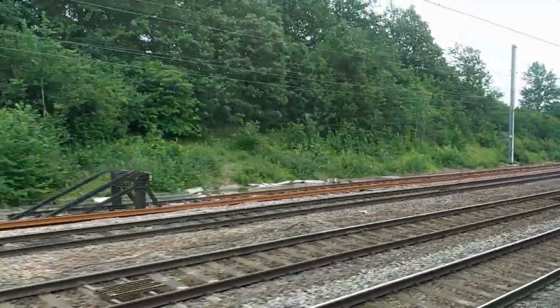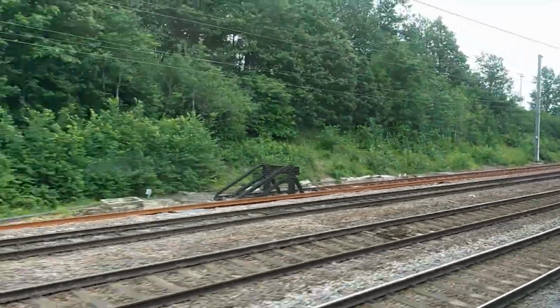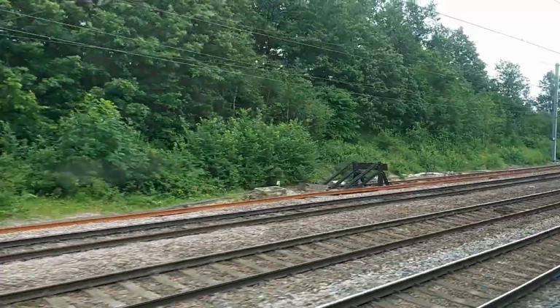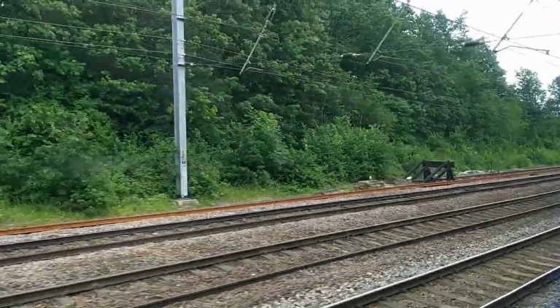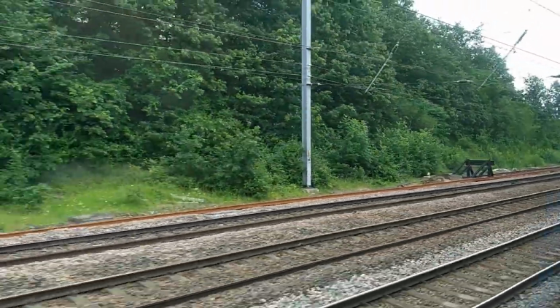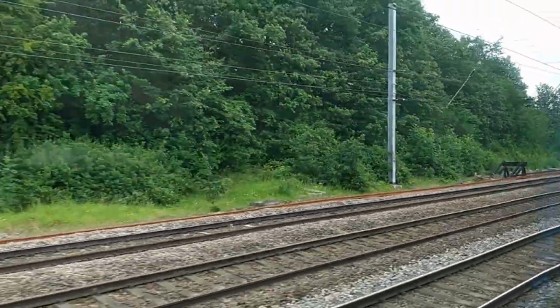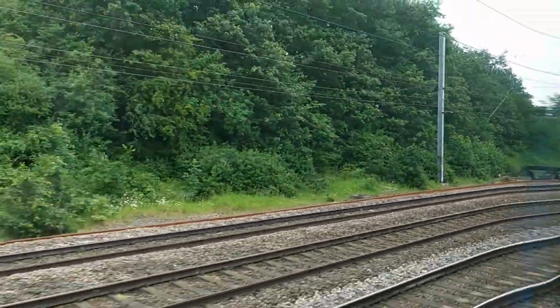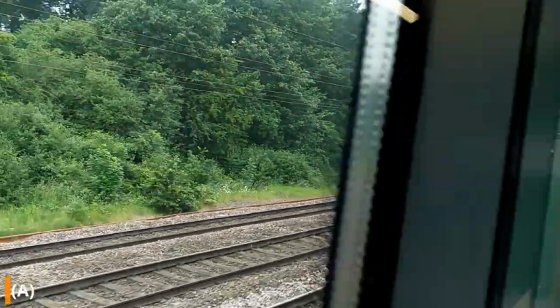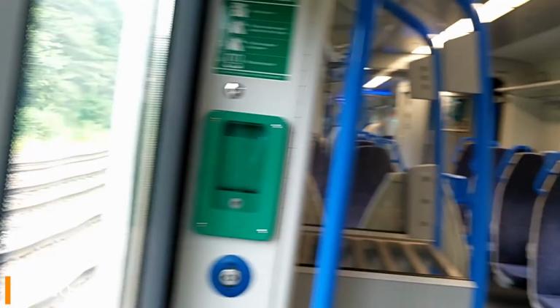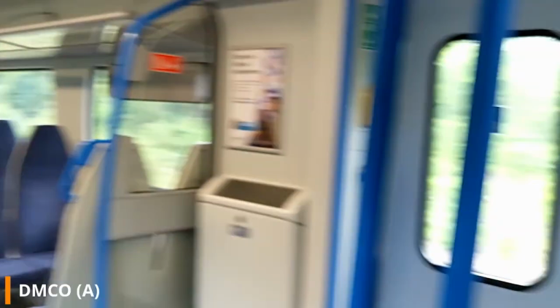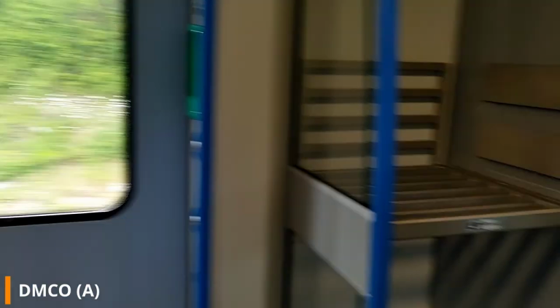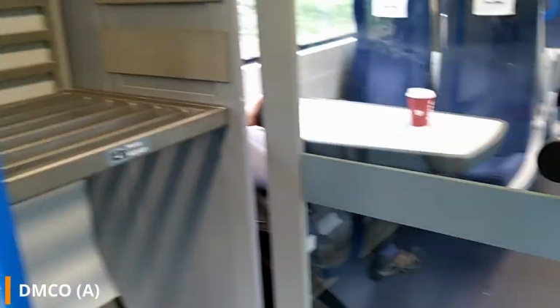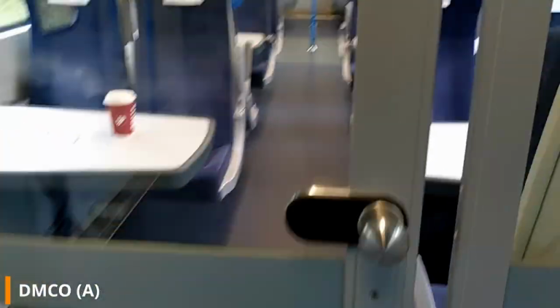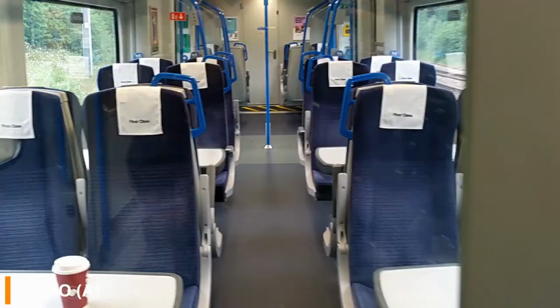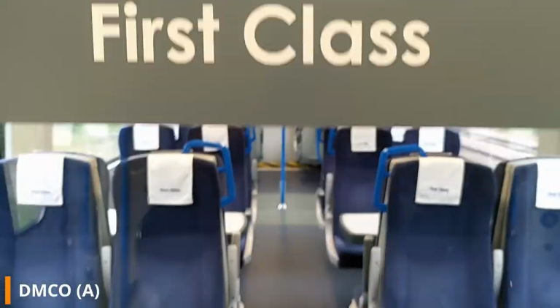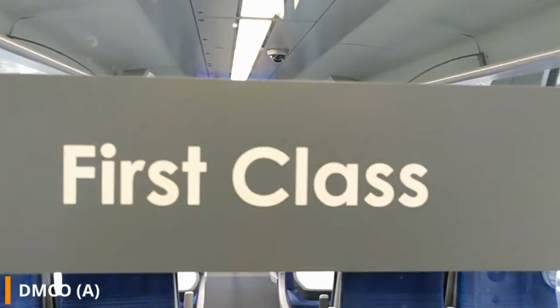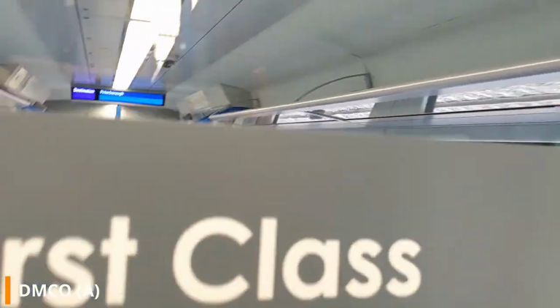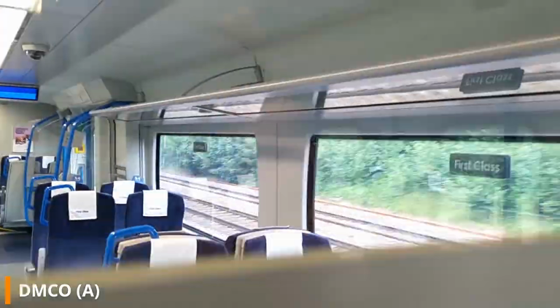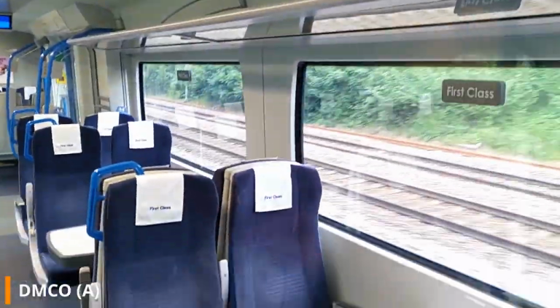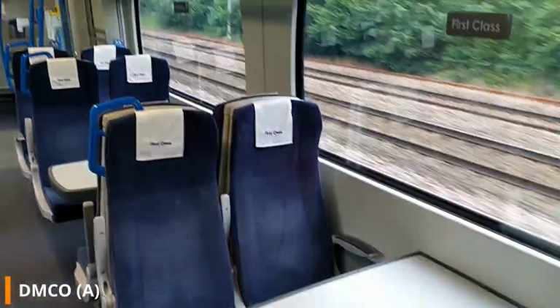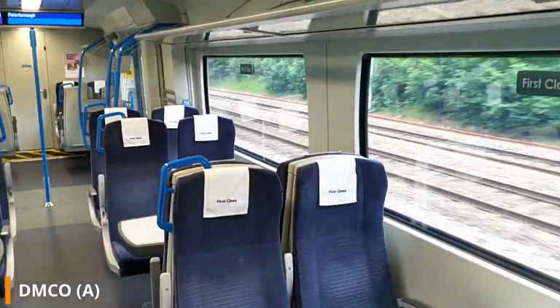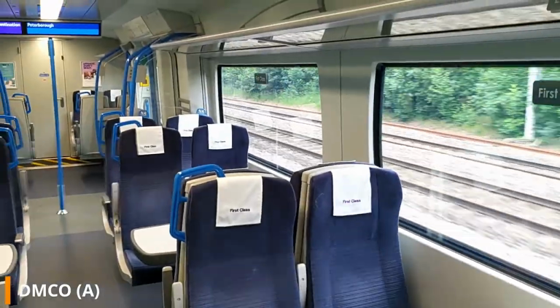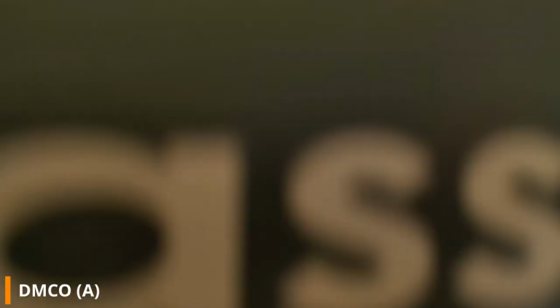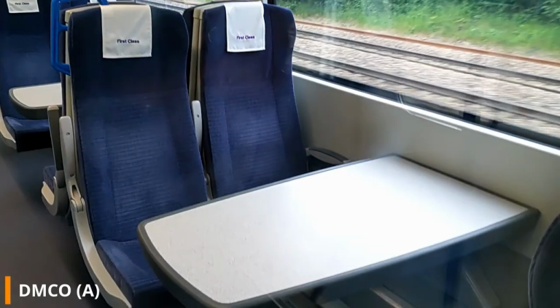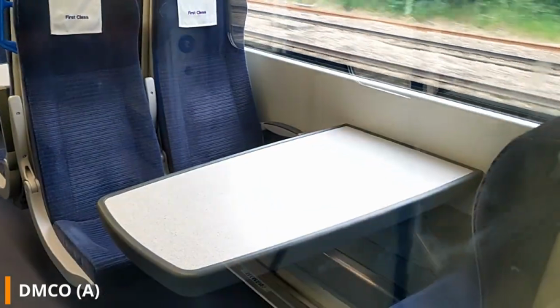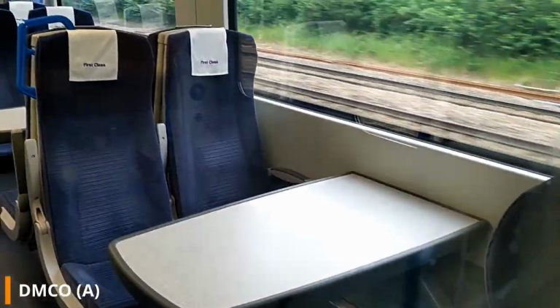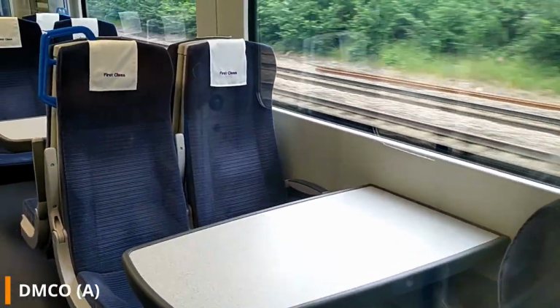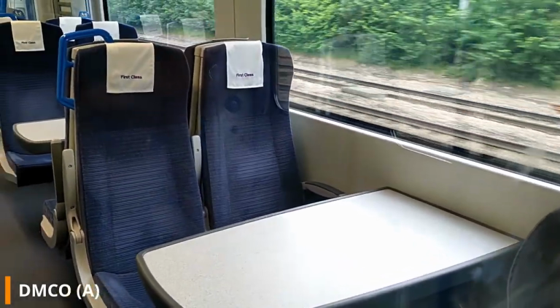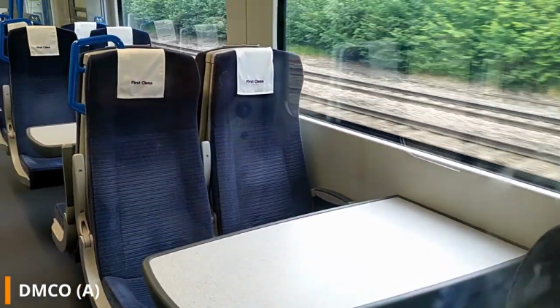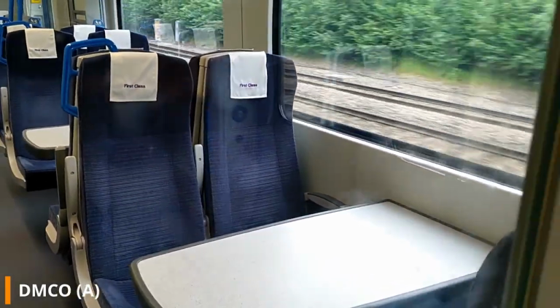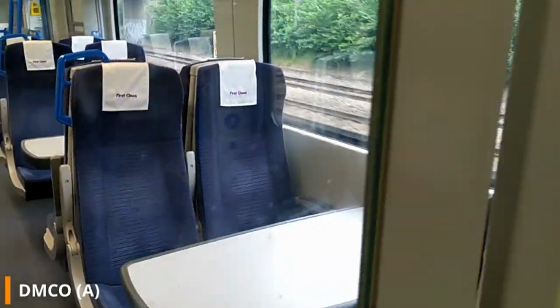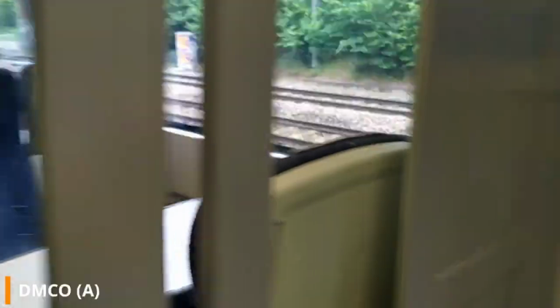At the front of the train is a reasonable-sized first class area taking up two thirds of the front carriage, with wide, large seats with armrests, large tables for working on, and plug sockets under the seats, which are more comfortable than in standard class.